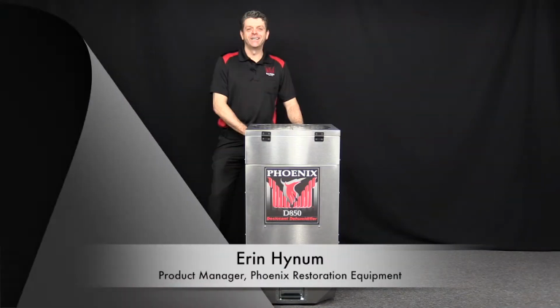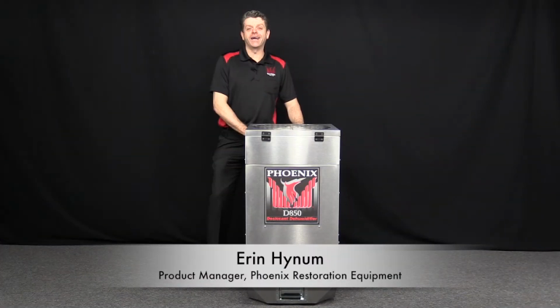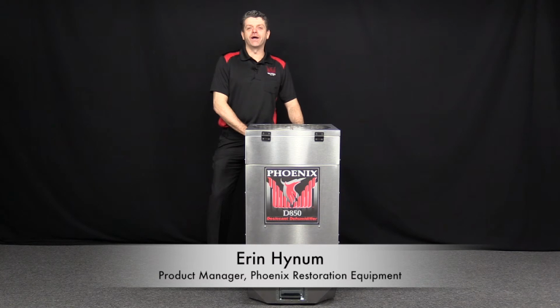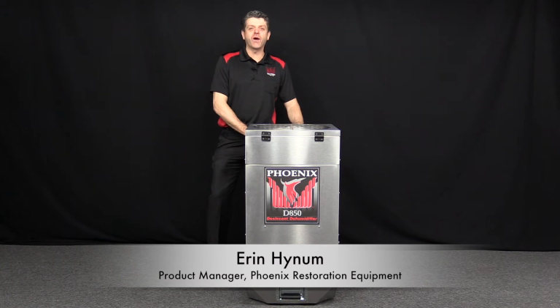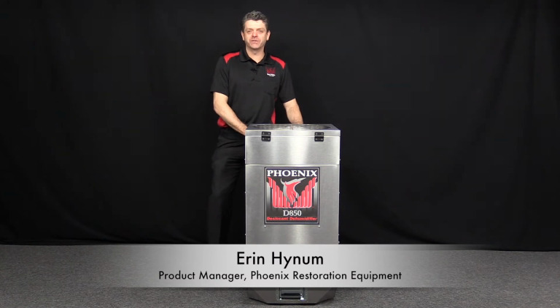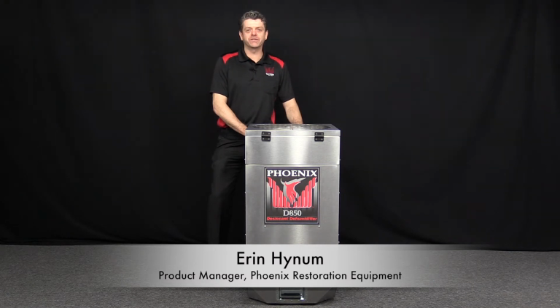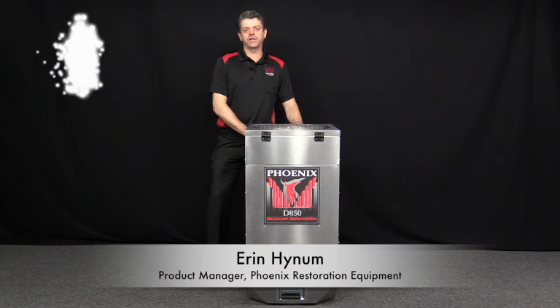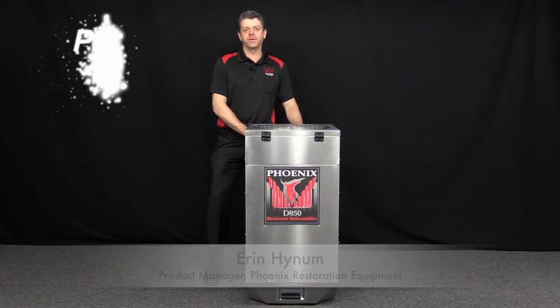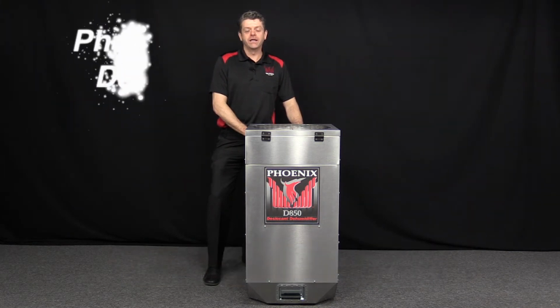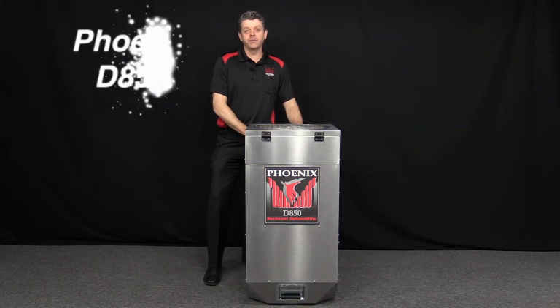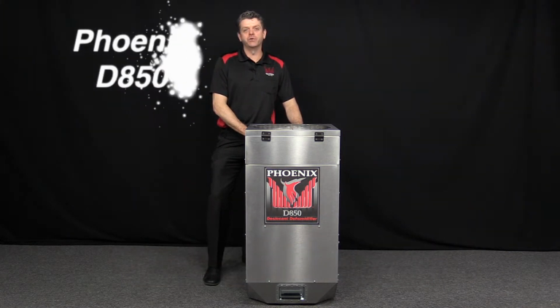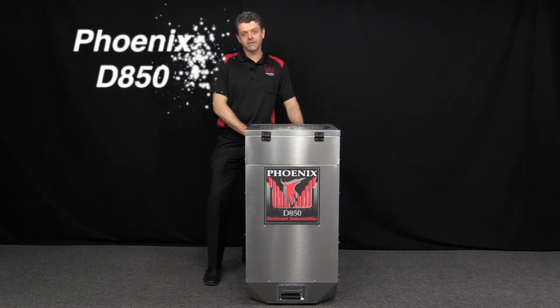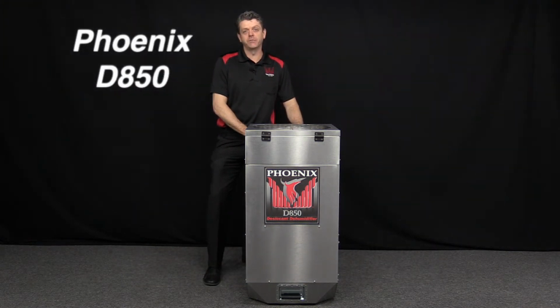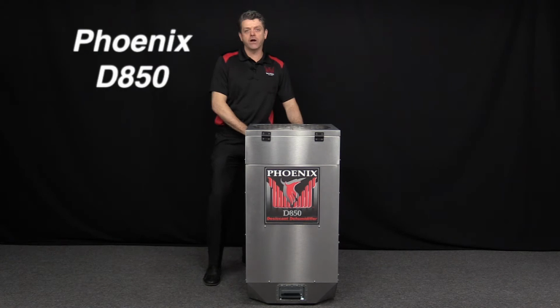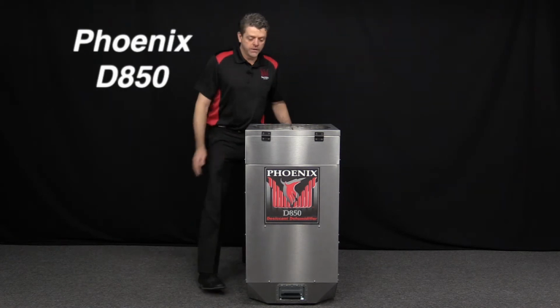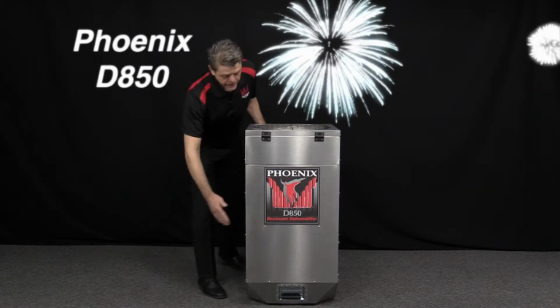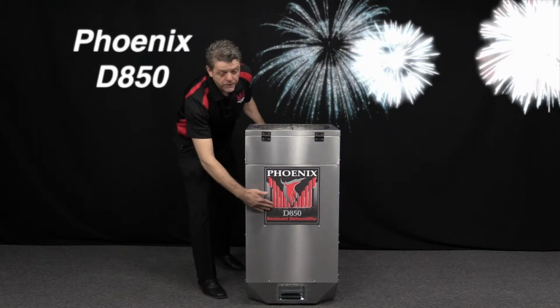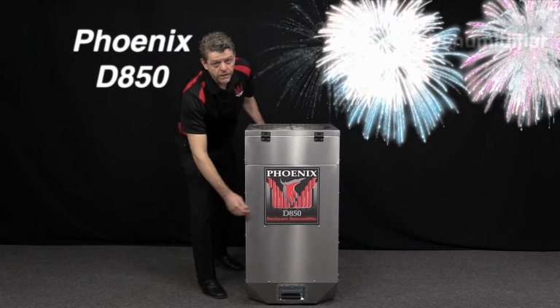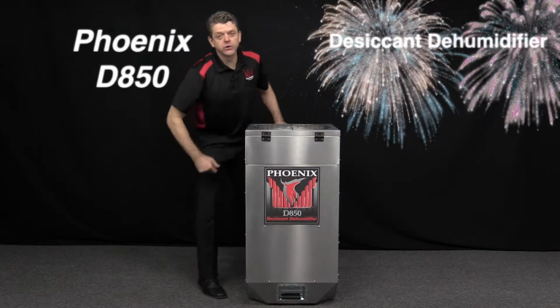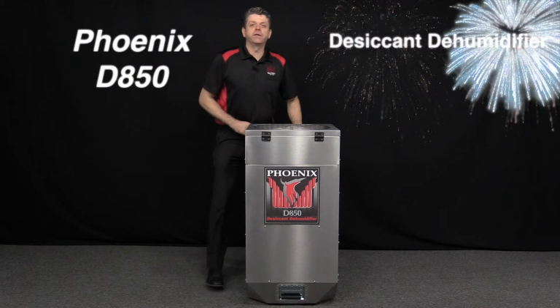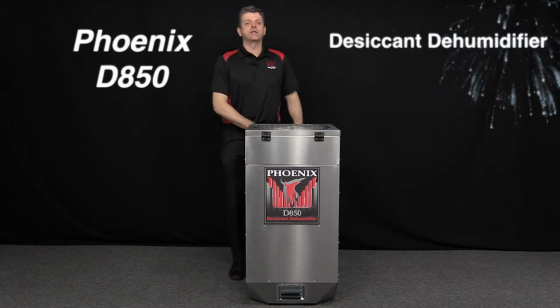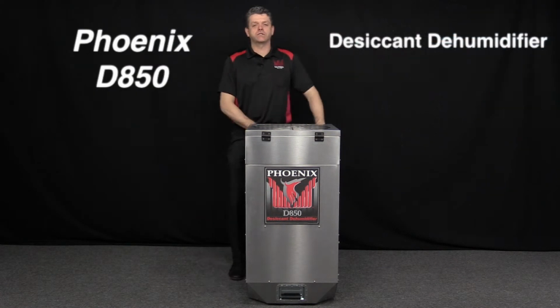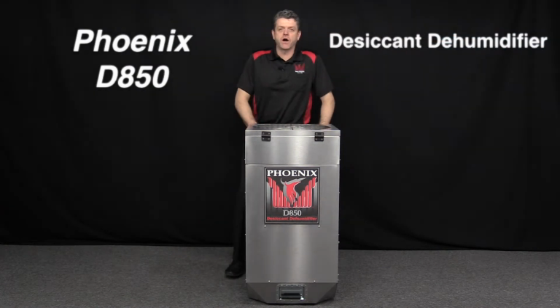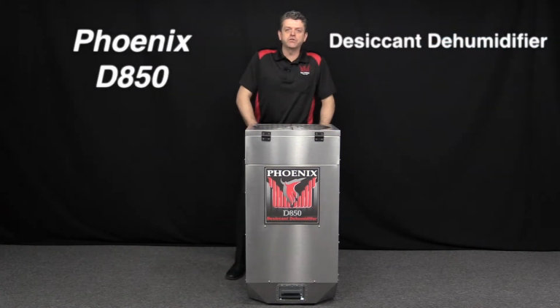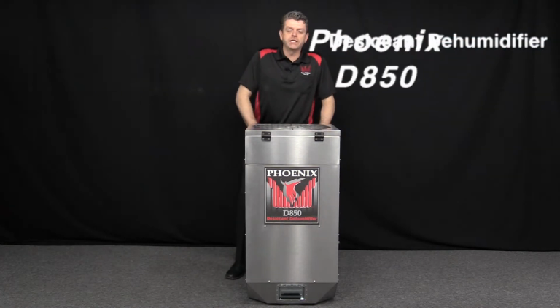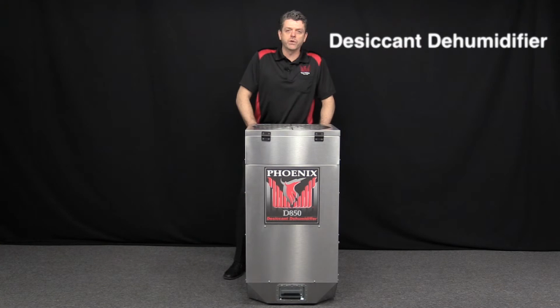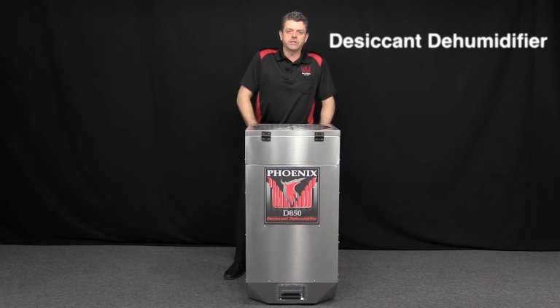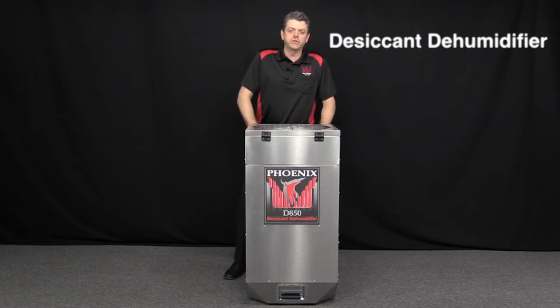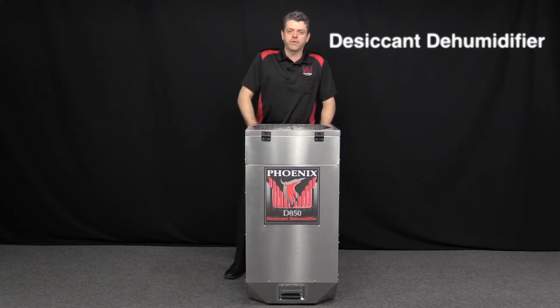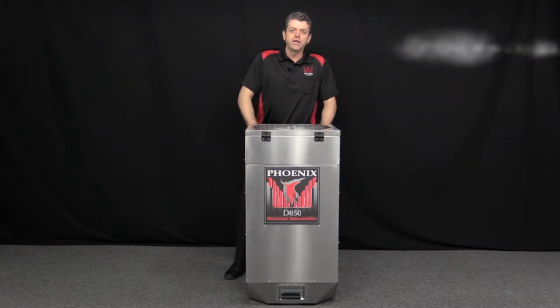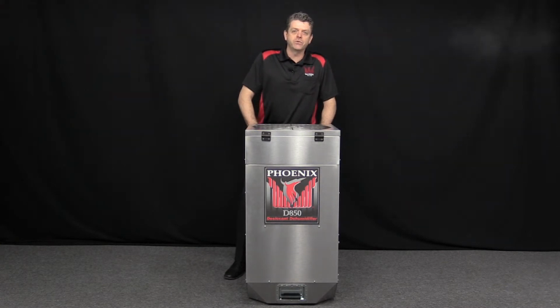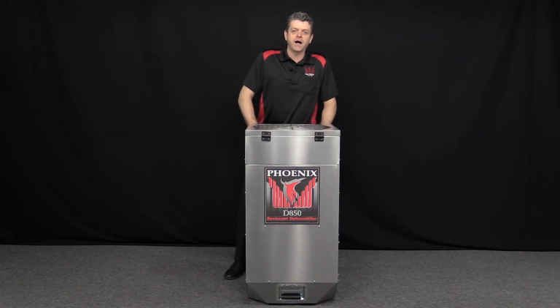Hi, I'm Aaron Heinem, Product Manager with Phoenix Restoration Equipment, and today I'm here with a new desiccant dehumidifier, the D850. This unit builds on the success of our industry-leading original desiccant dehumidifier, the D385.